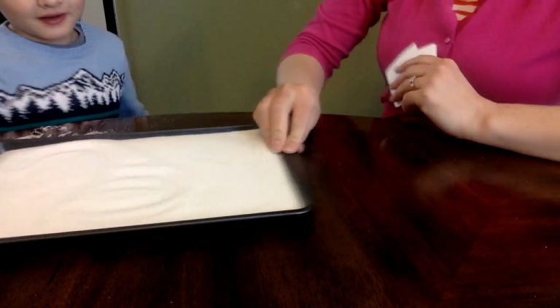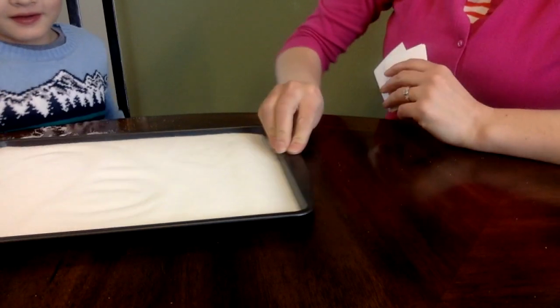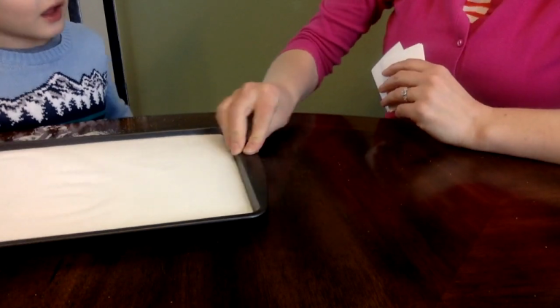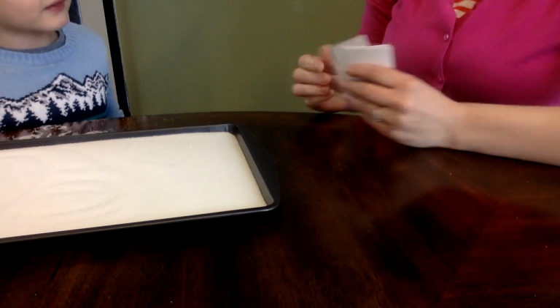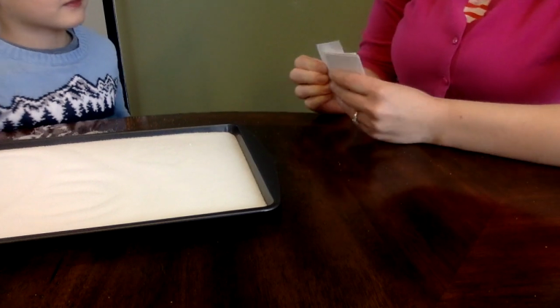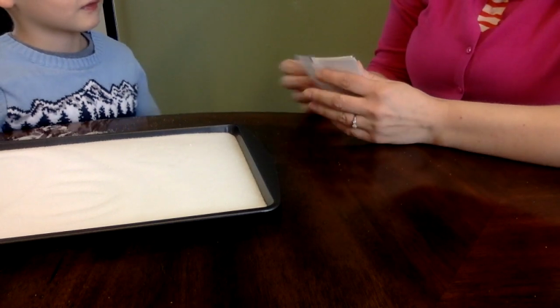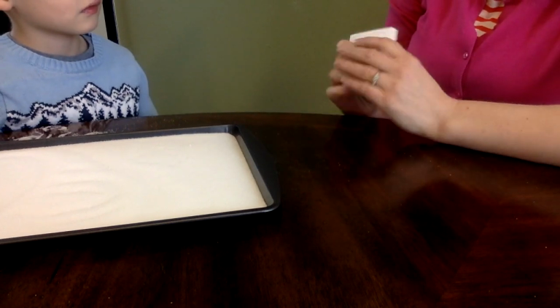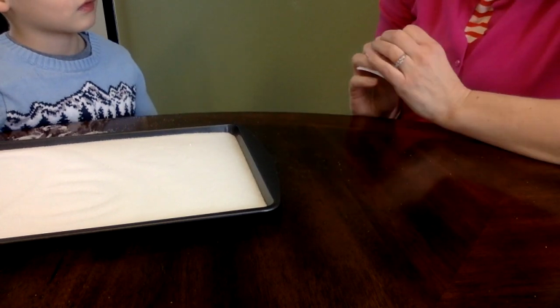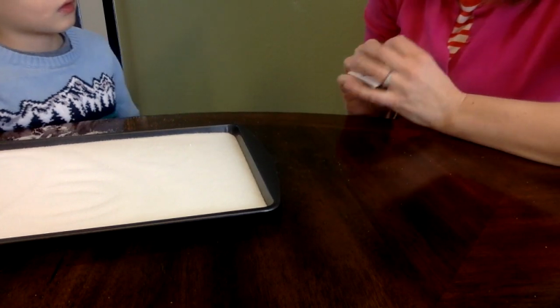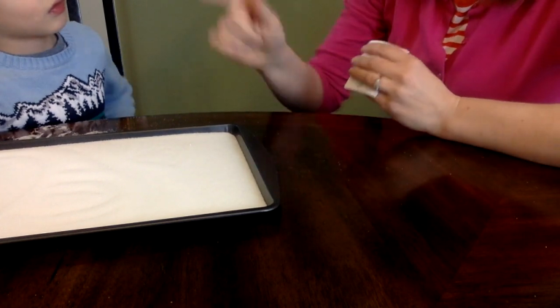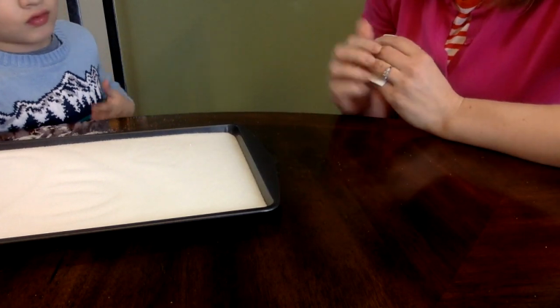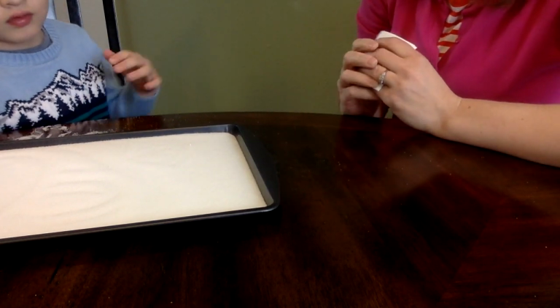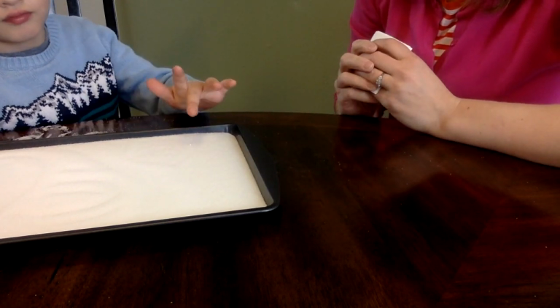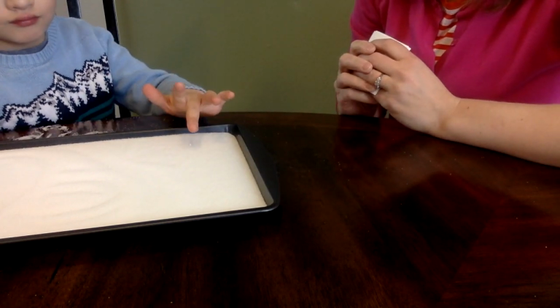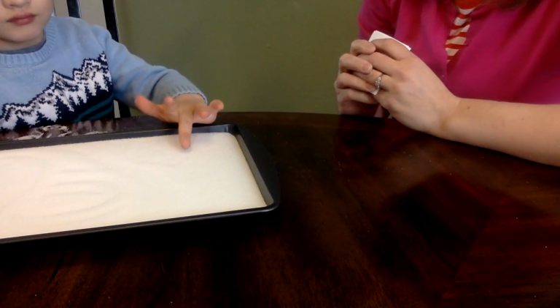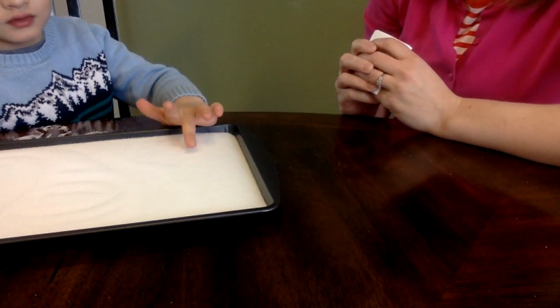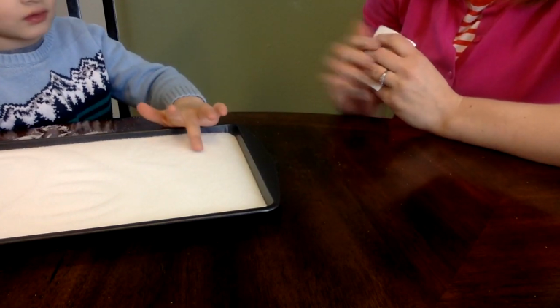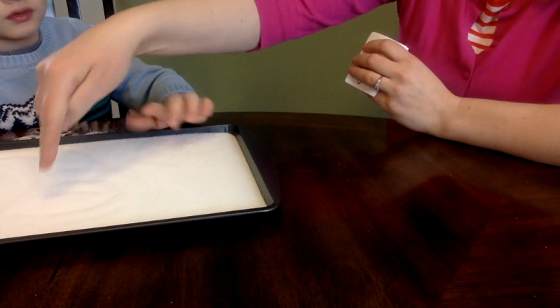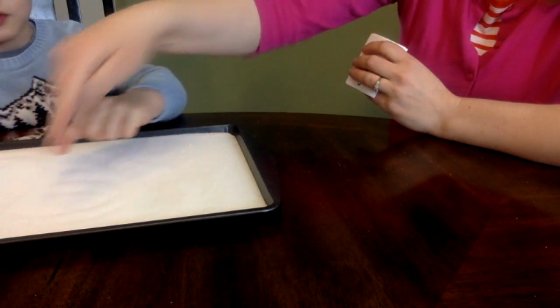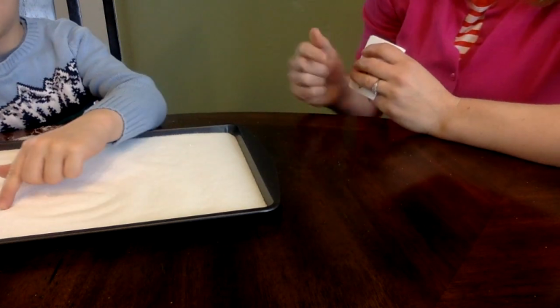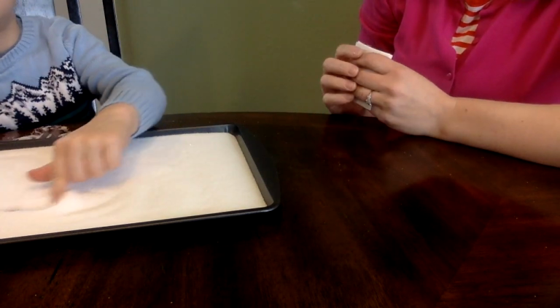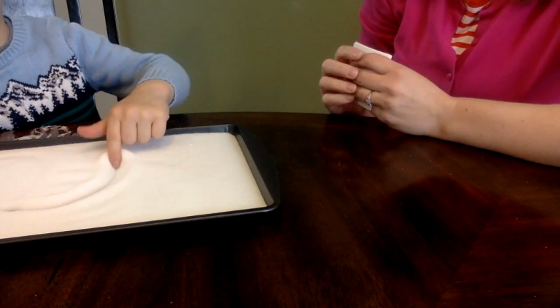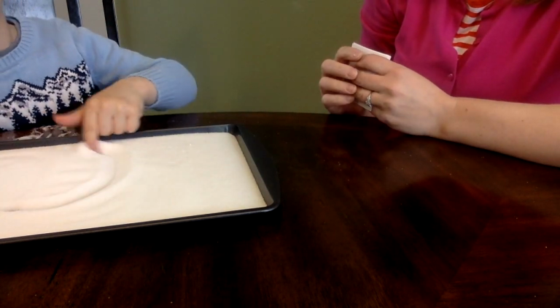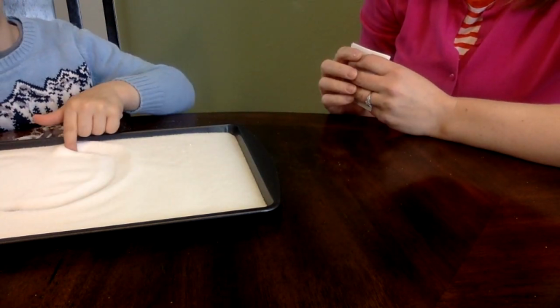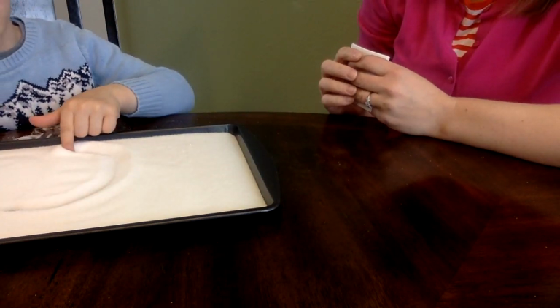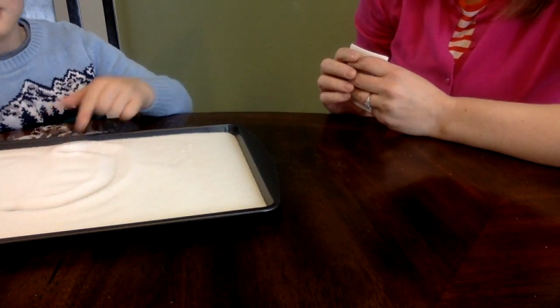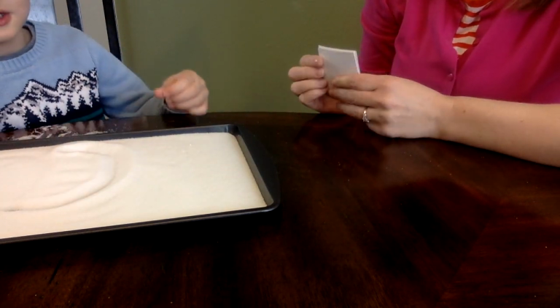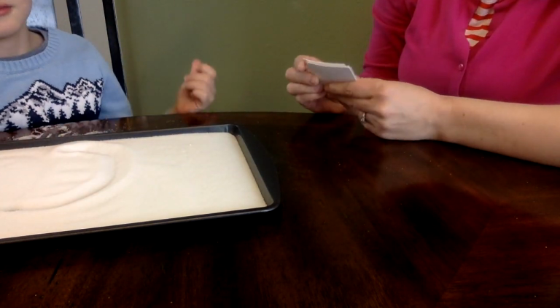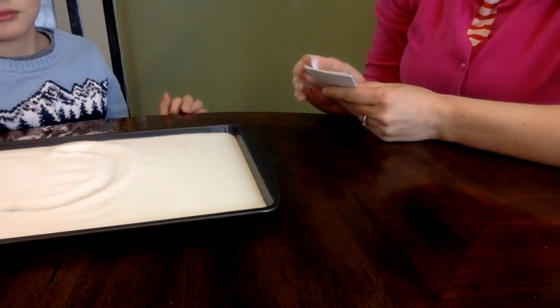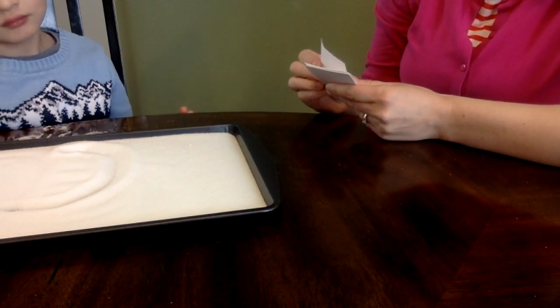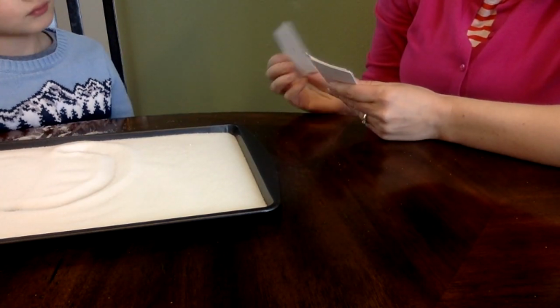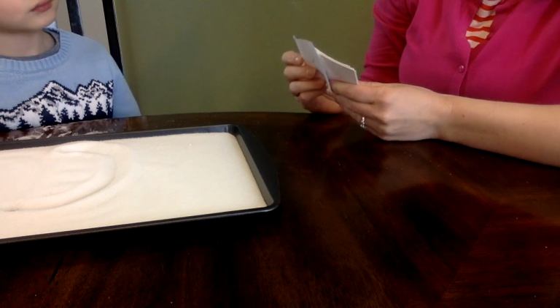Now I'm gonna pick — see what you picture for C. Show me the letter C. Starts here. What letter is that? C. Great. All right, shake it out.